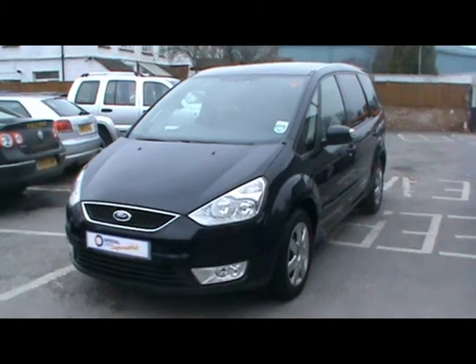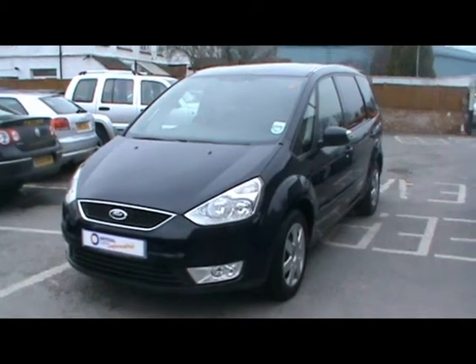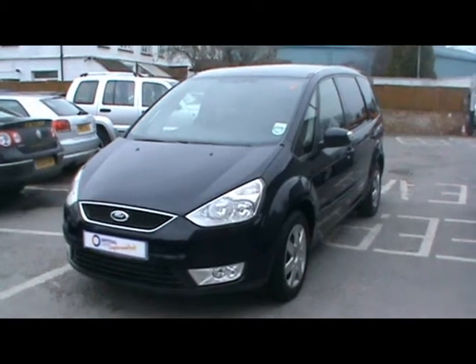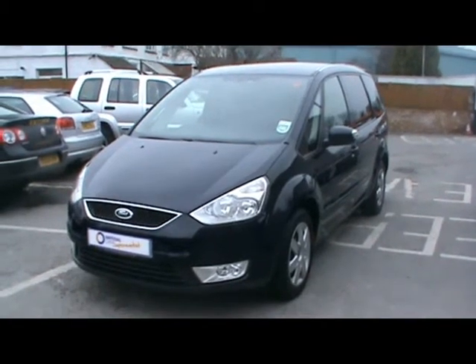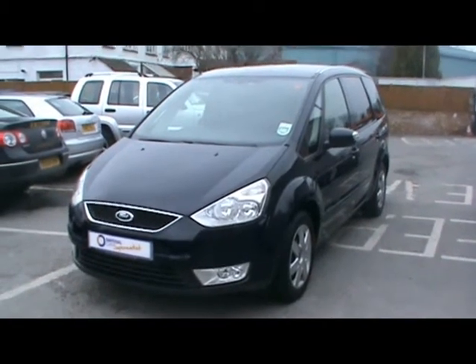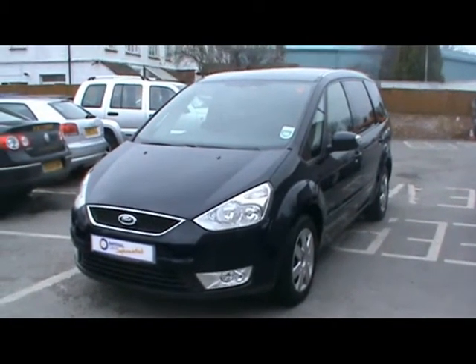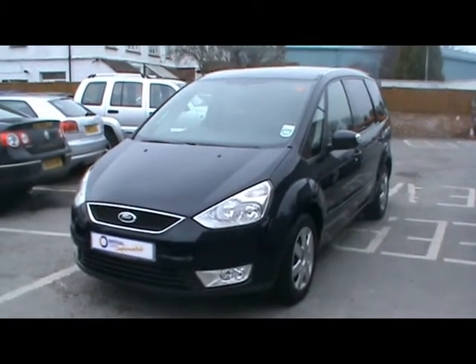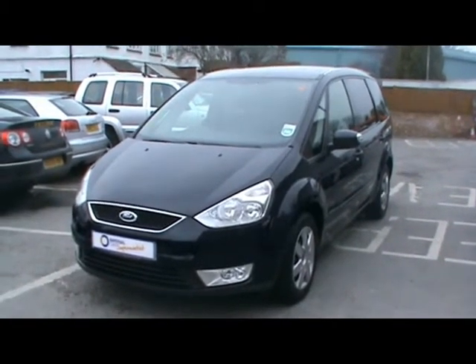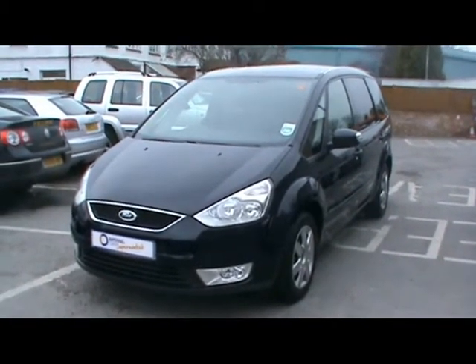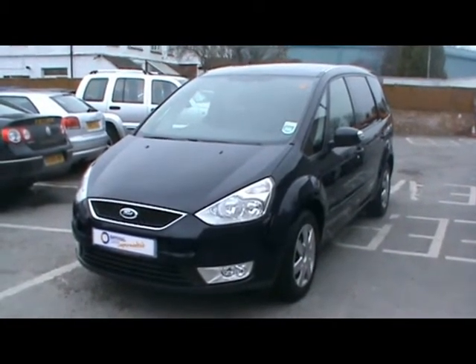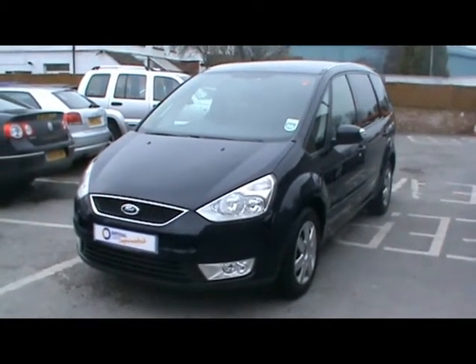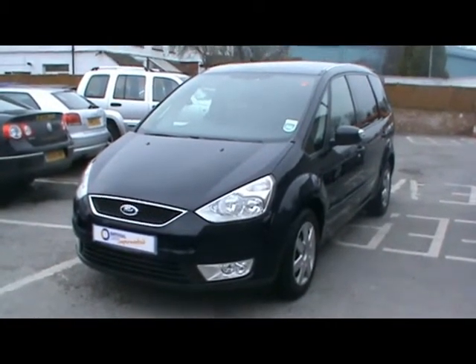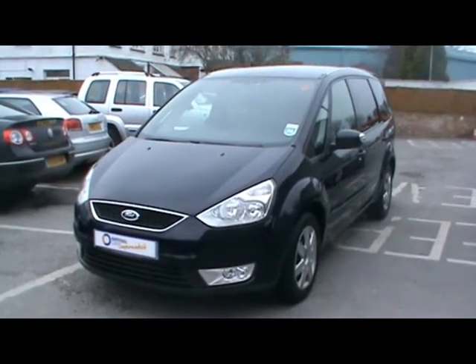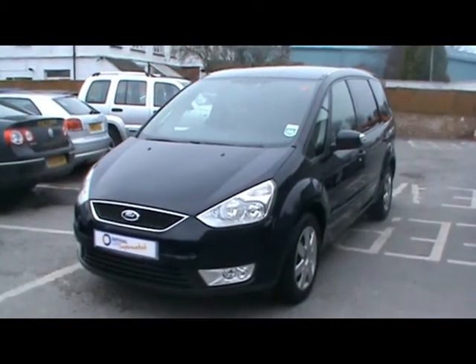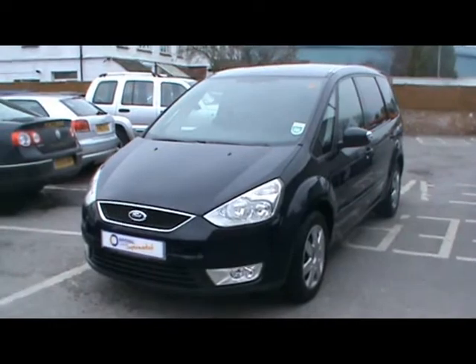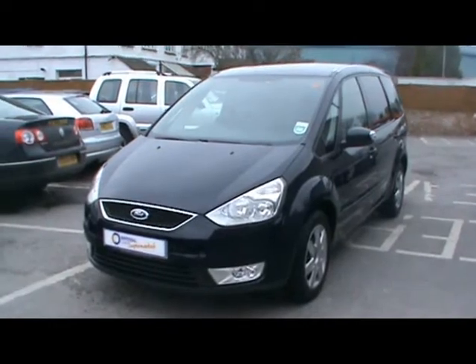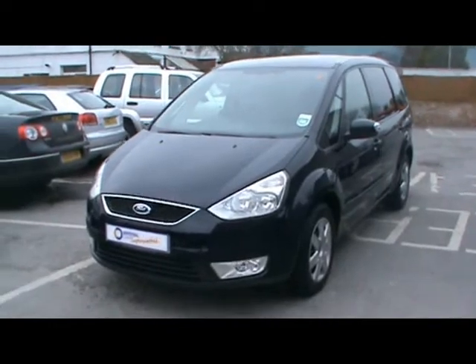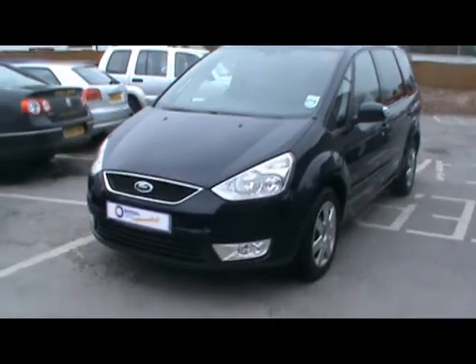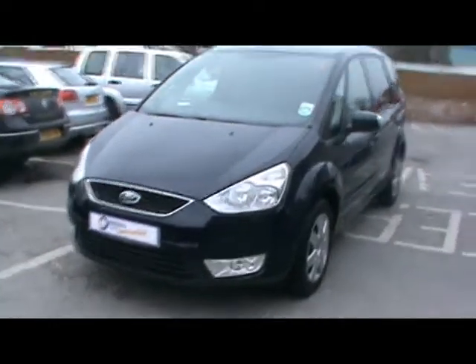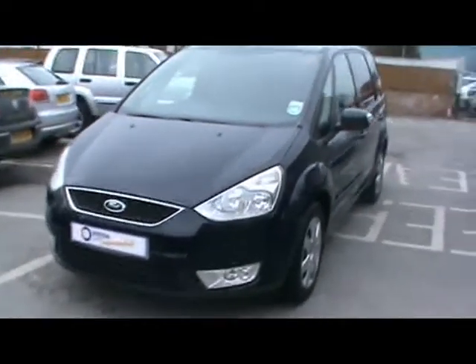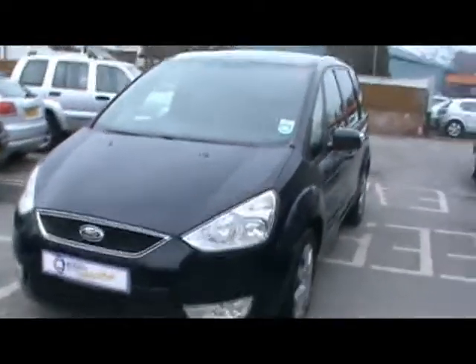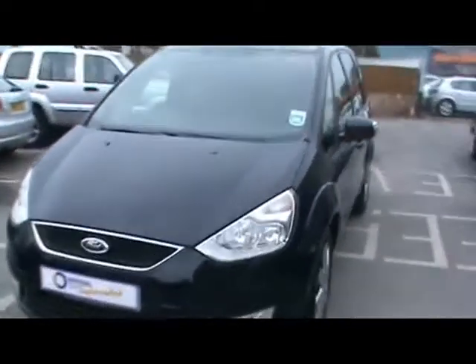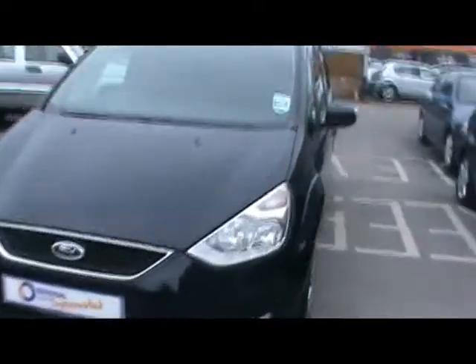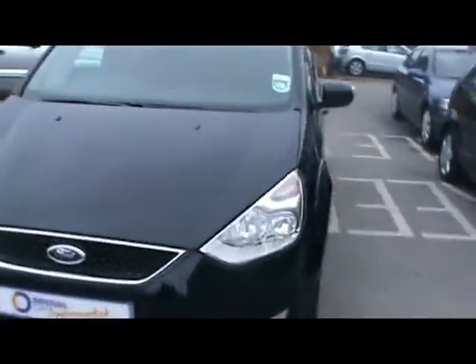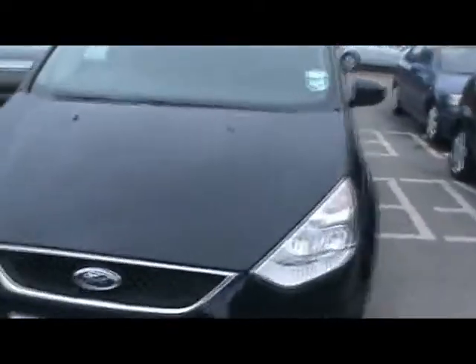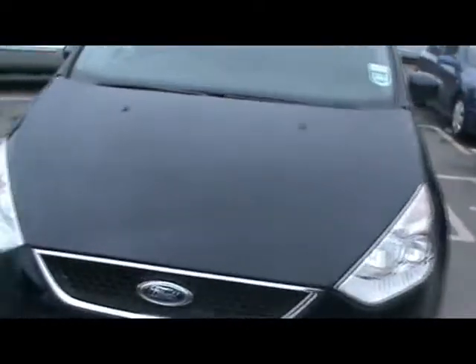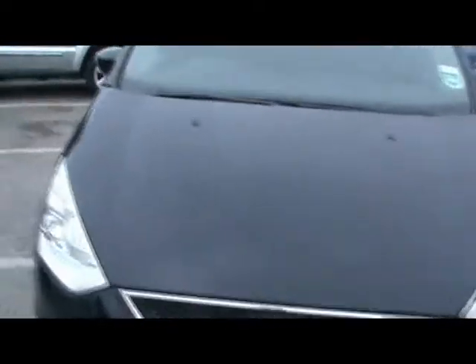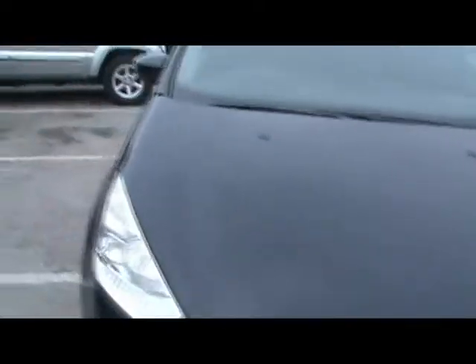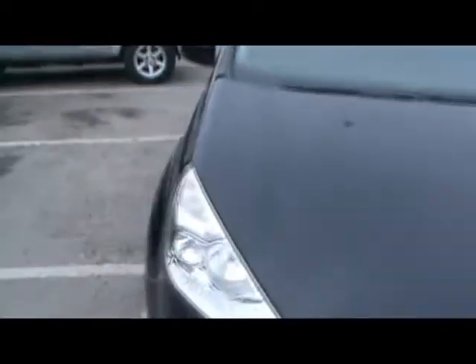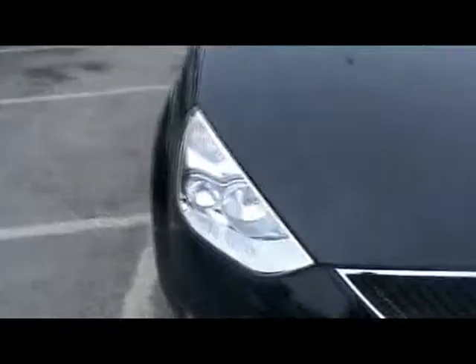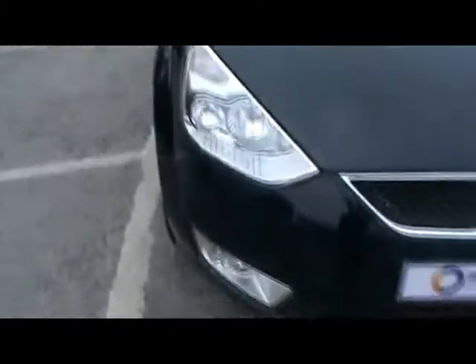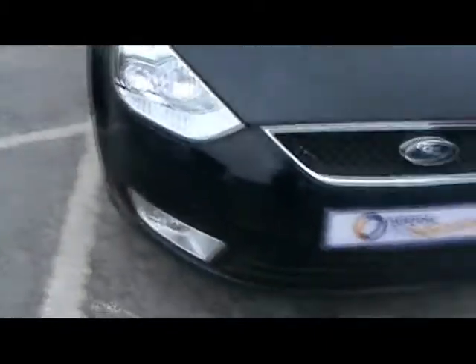Welcome to Imperial Cars. Today we have a Ford Galaxy TDCi on an 07 plate to show you. I'm going to take you around the car so you can get a better idea of condition and certain features of this vehicle.